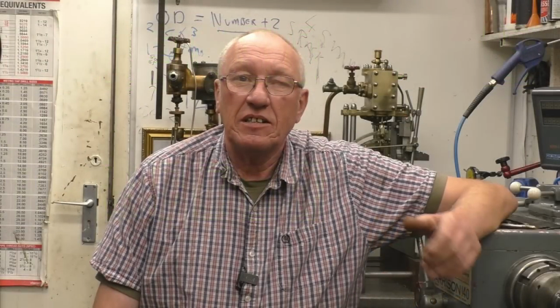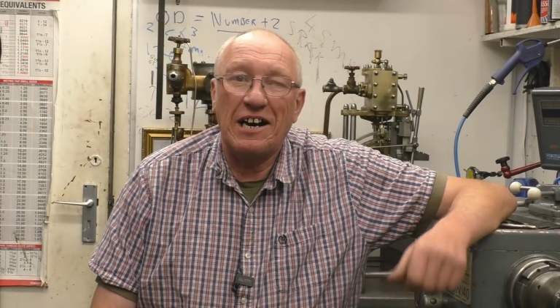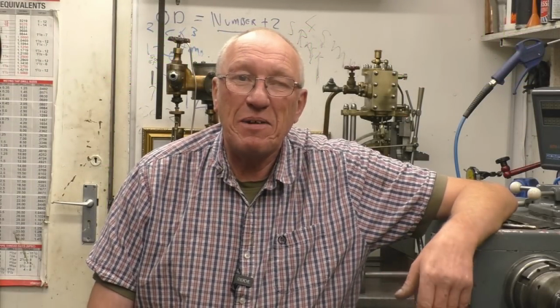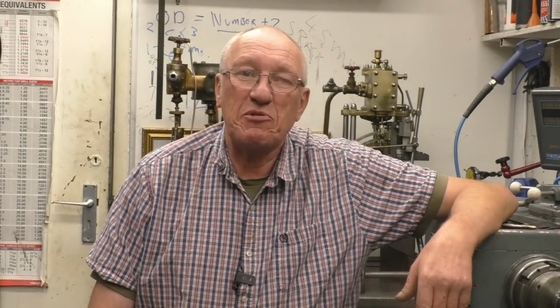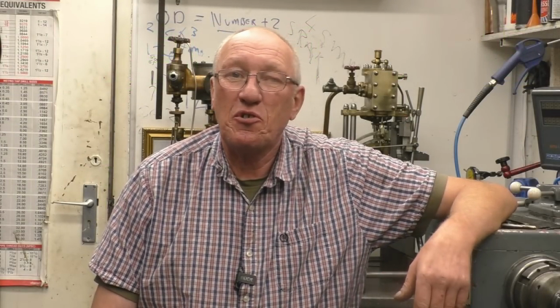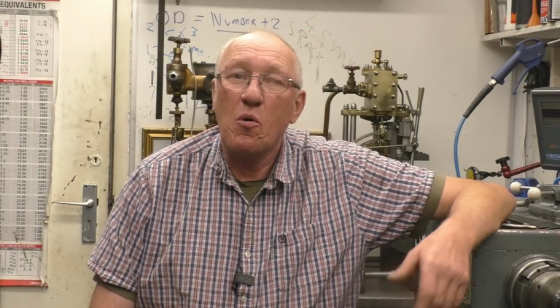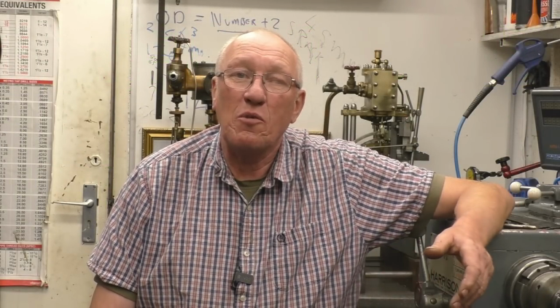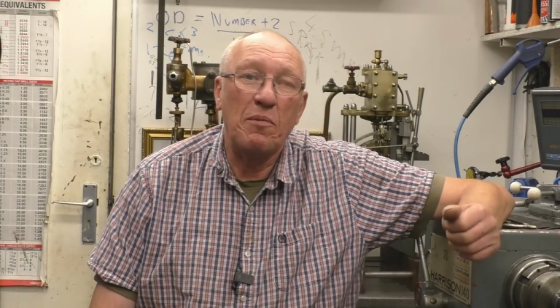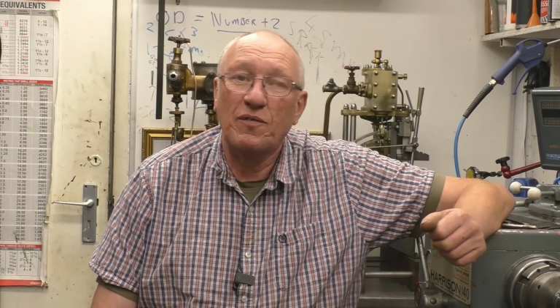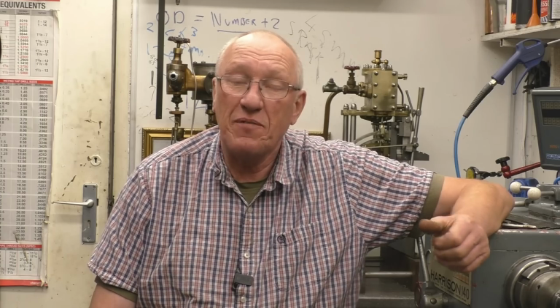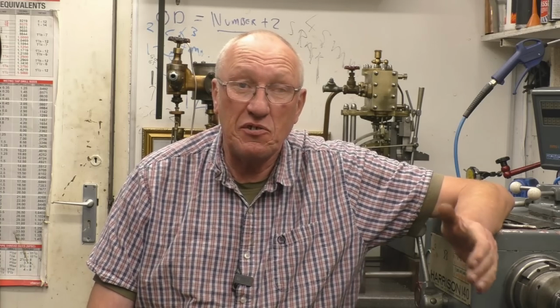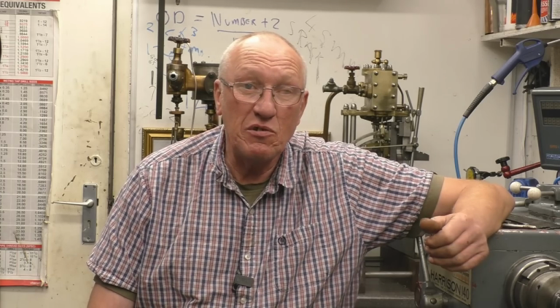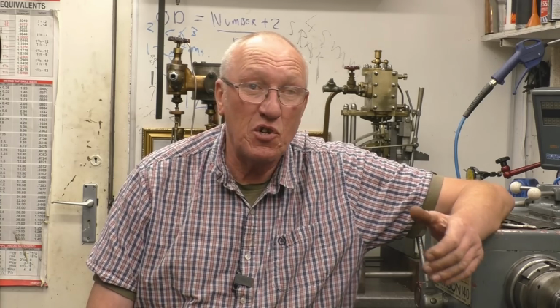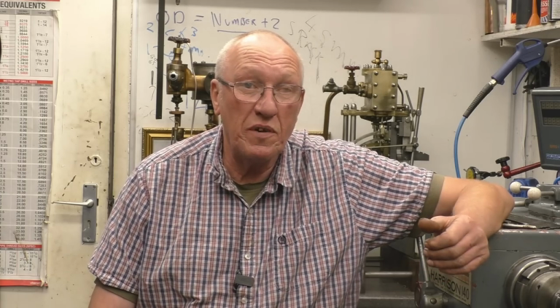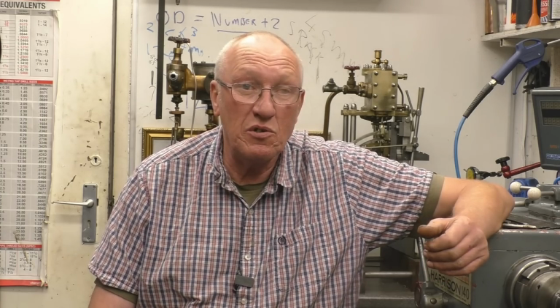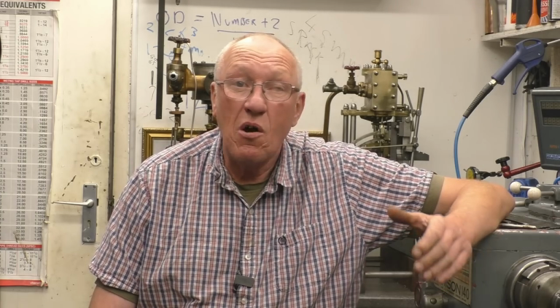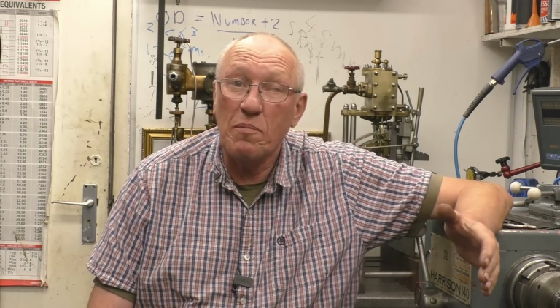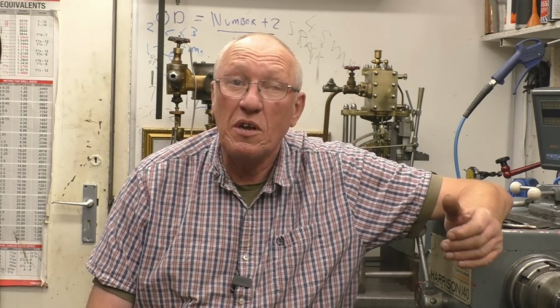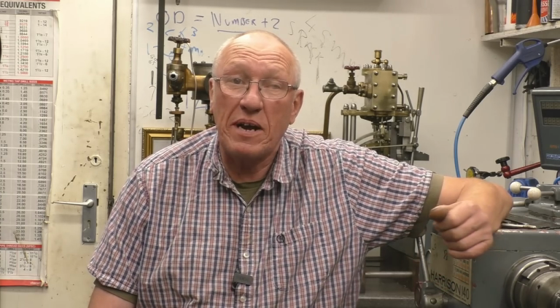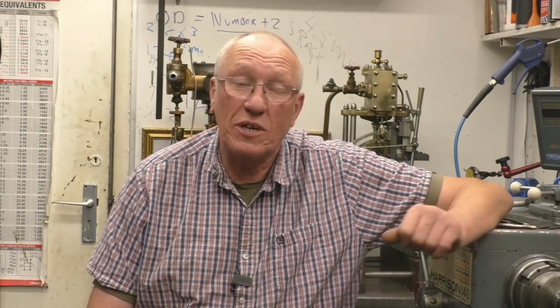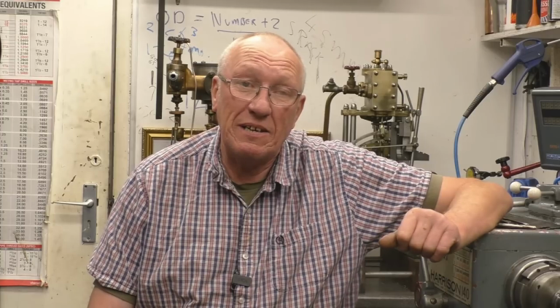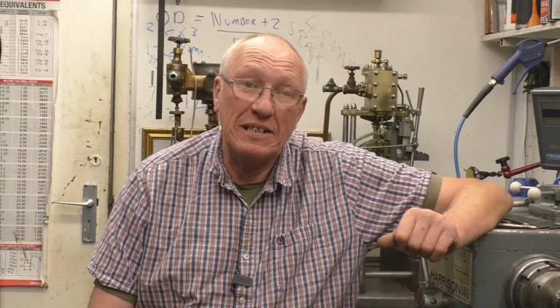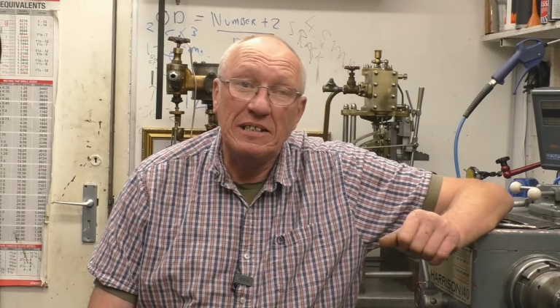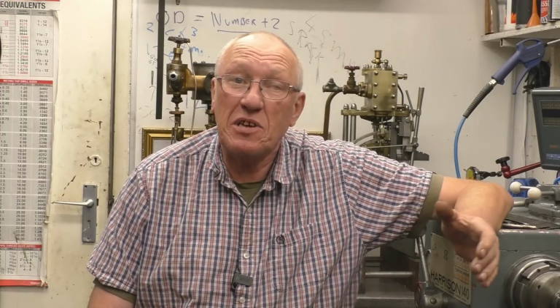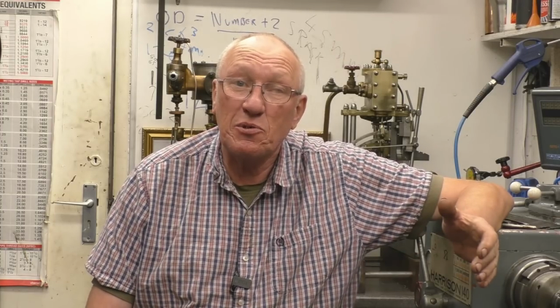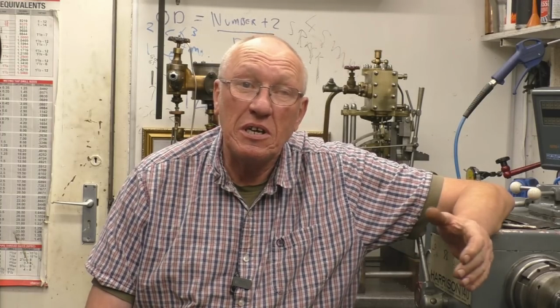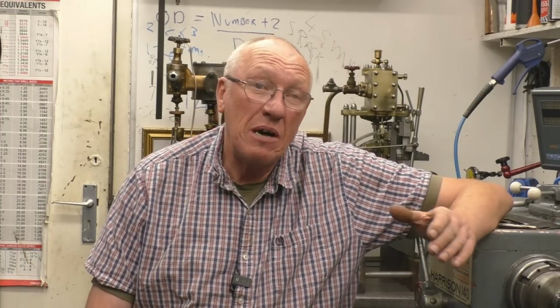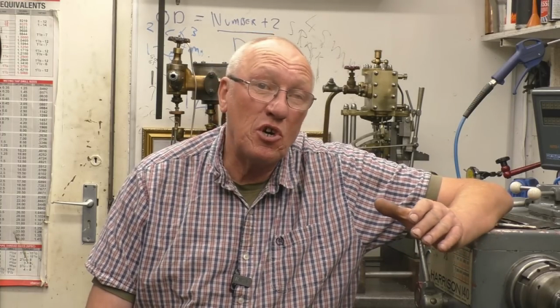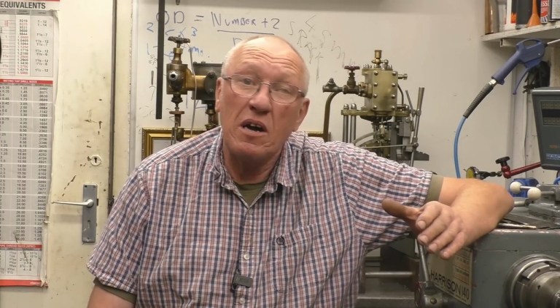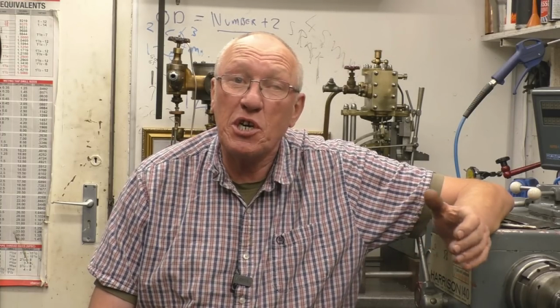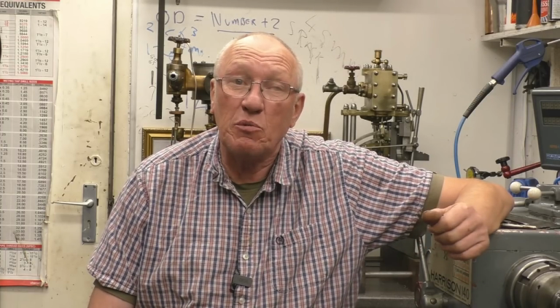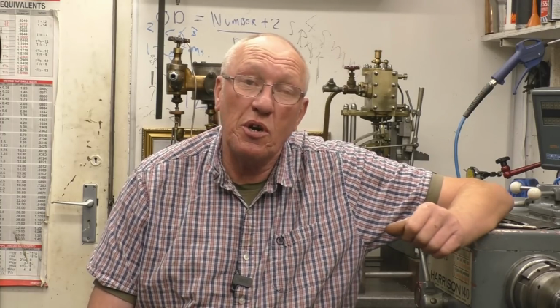Hi, my name is John. Welcome to part five in a series of short videos all about the metalworking lathe. In this episode I'm going to cover machining to a shoulder.